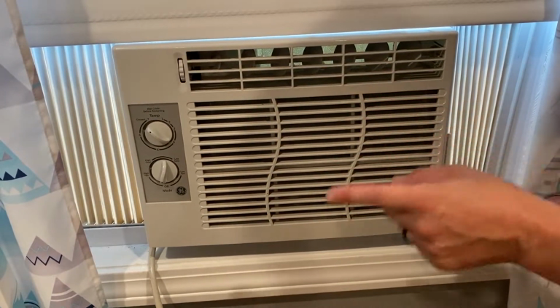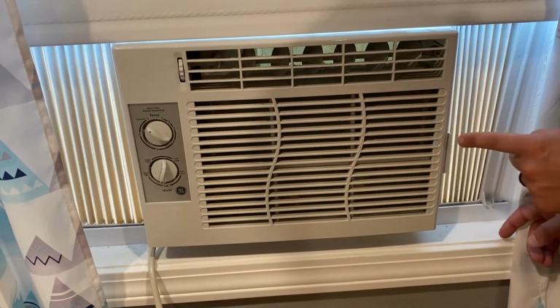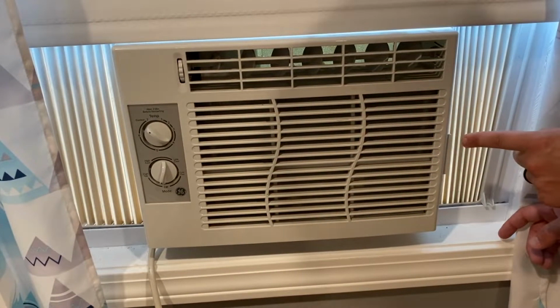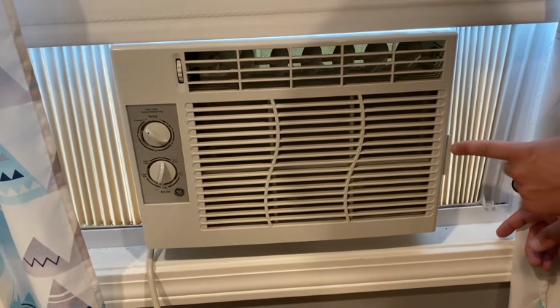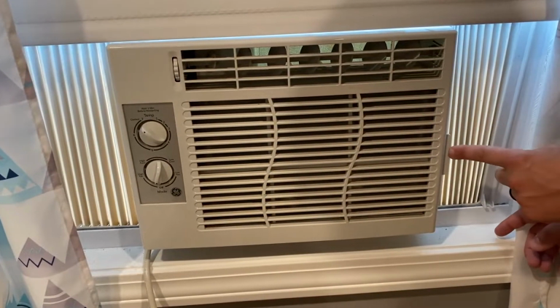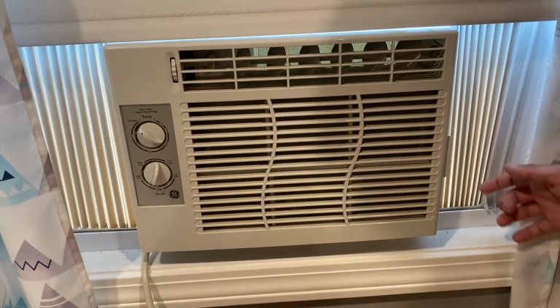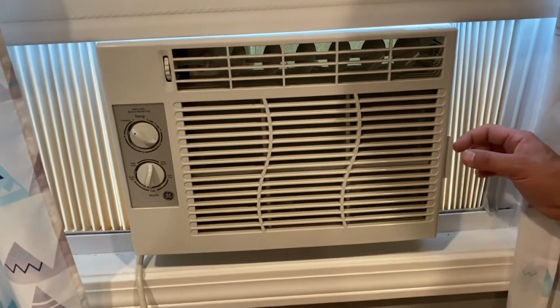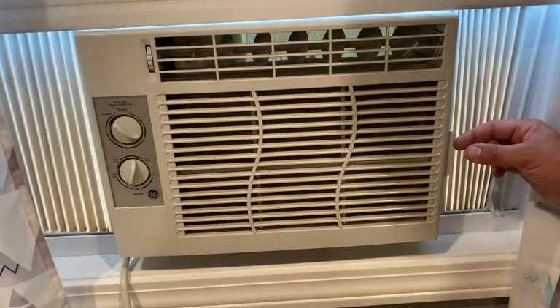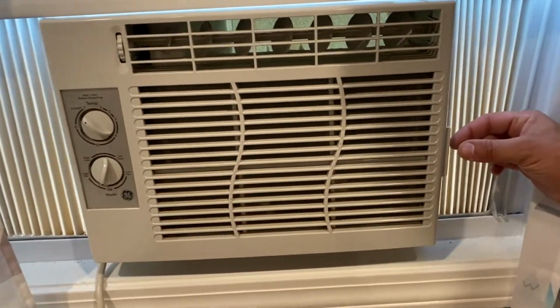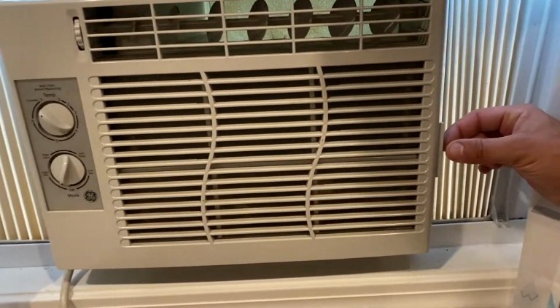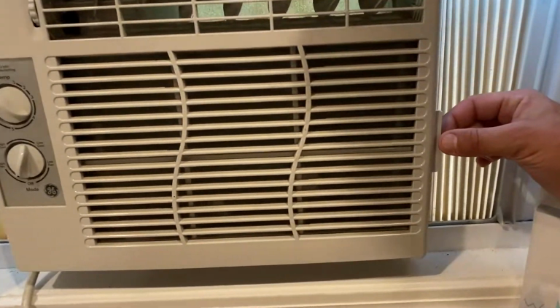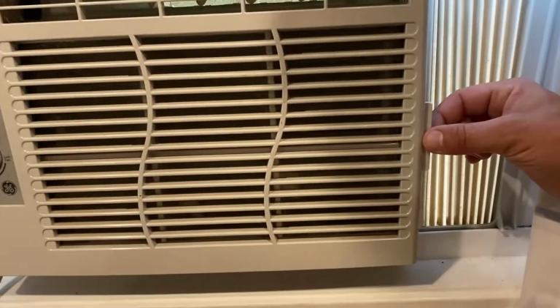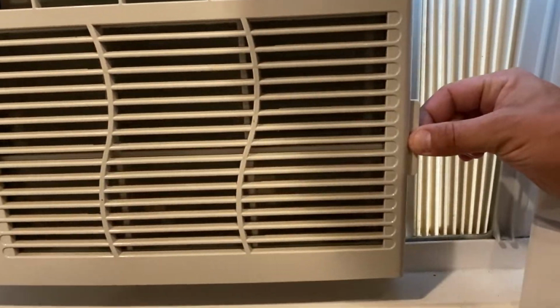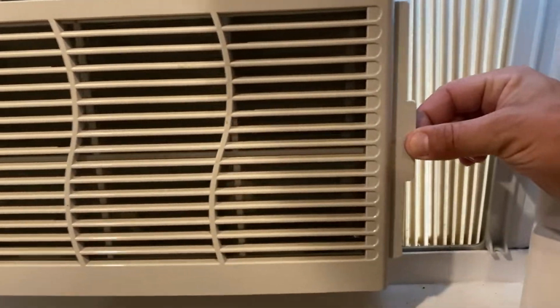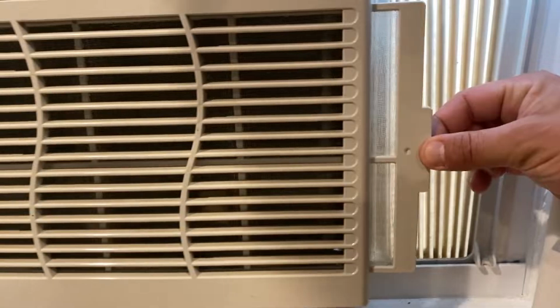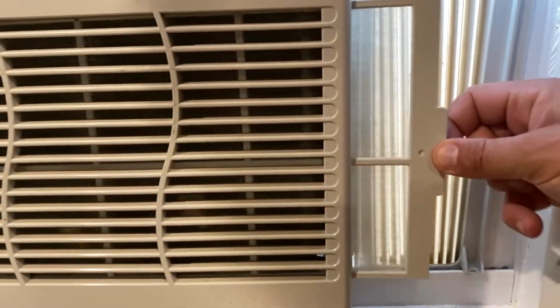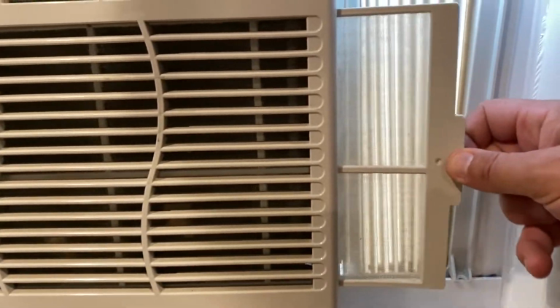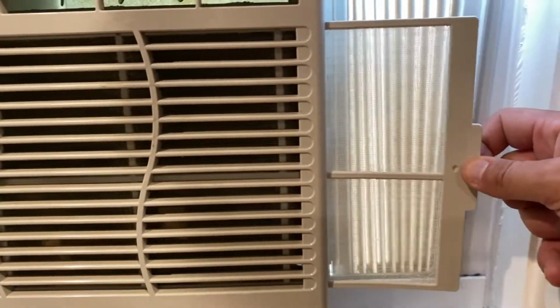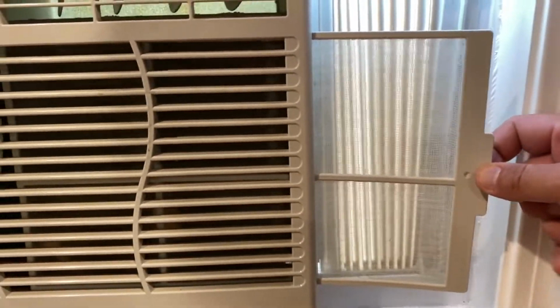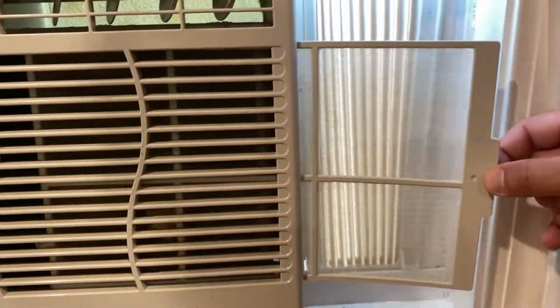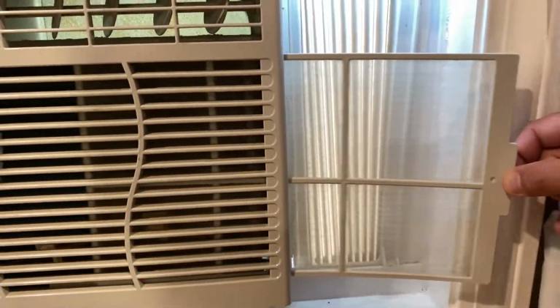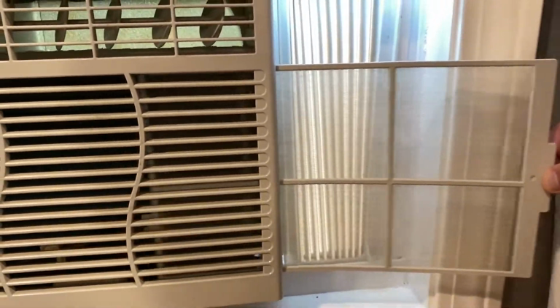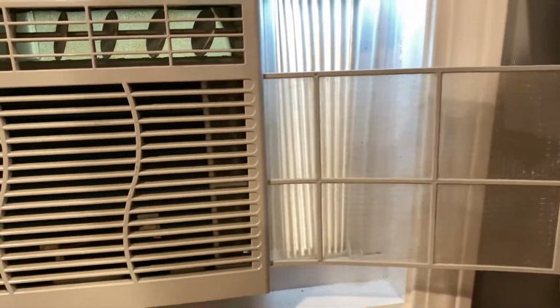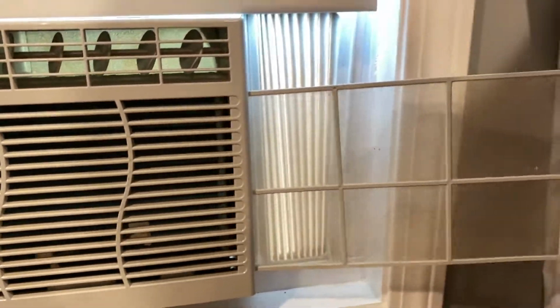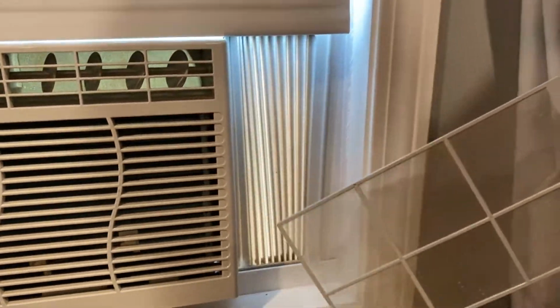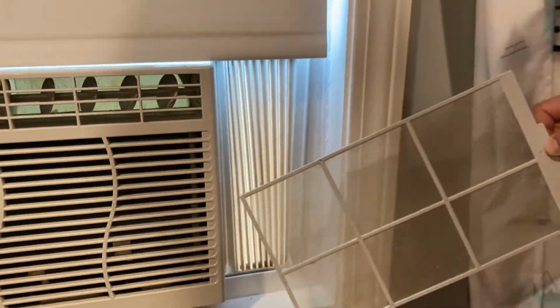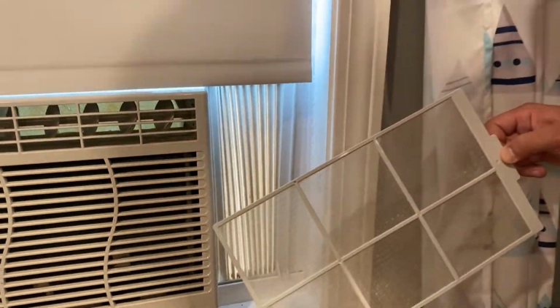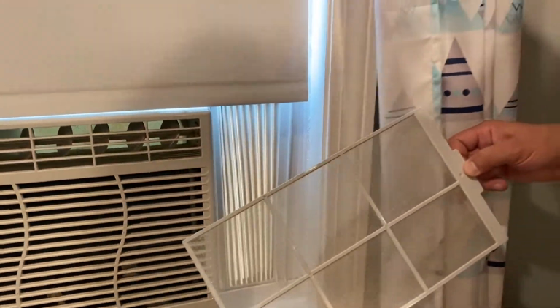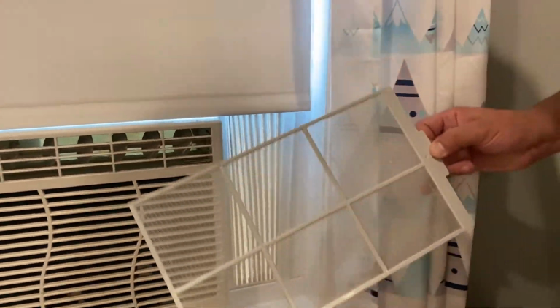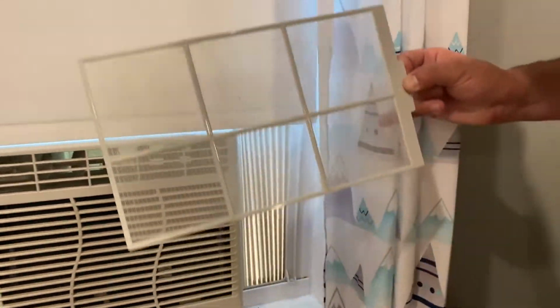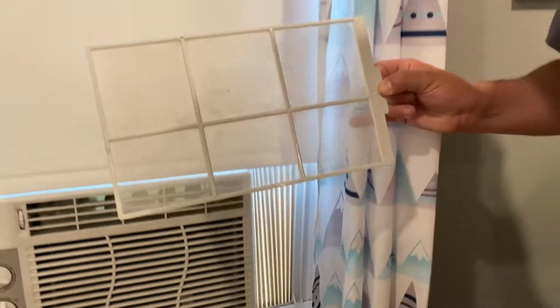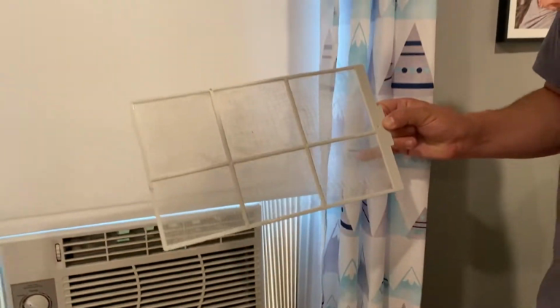If you look right here there's this little handle and you can just pull on that, and easy peasy there's your filter.